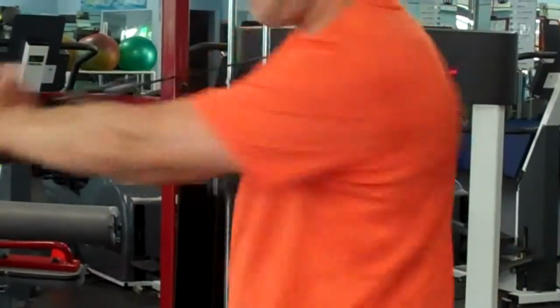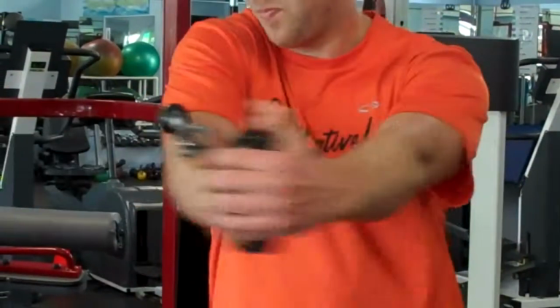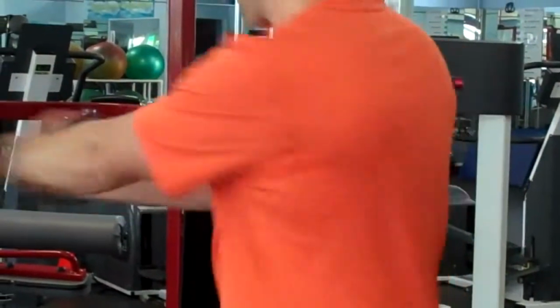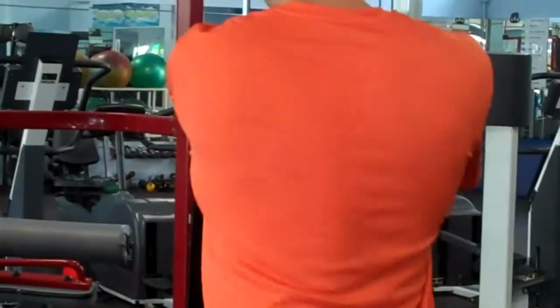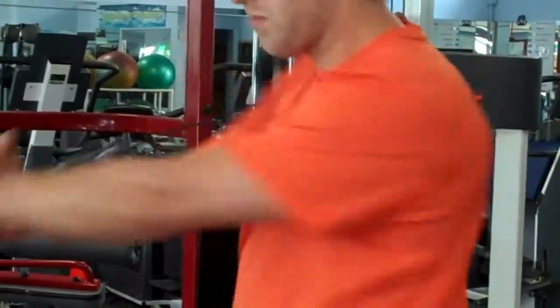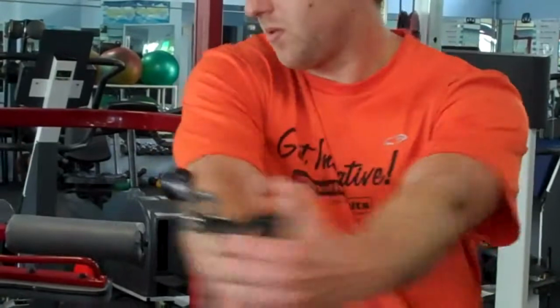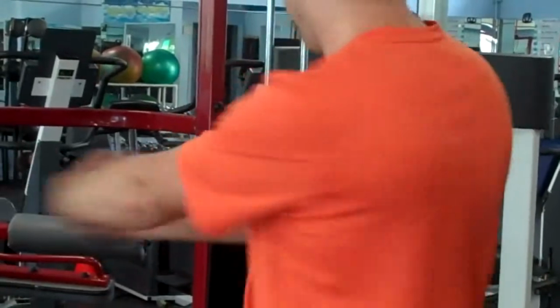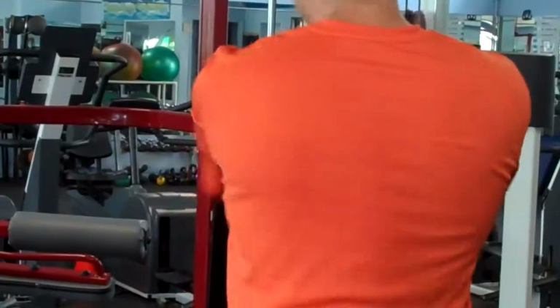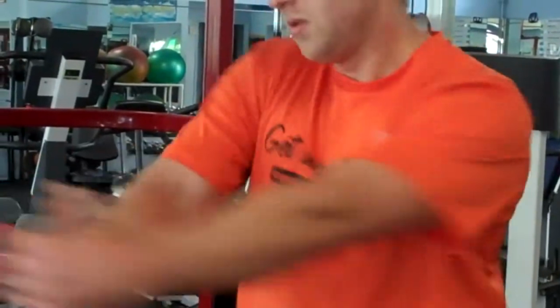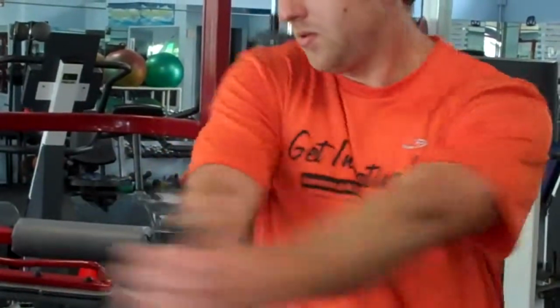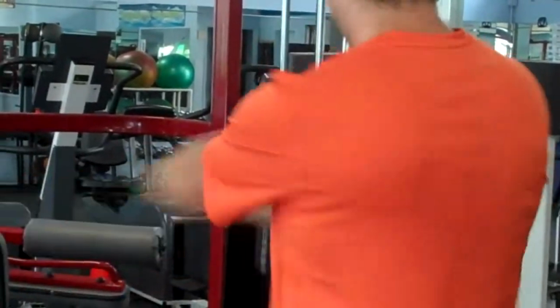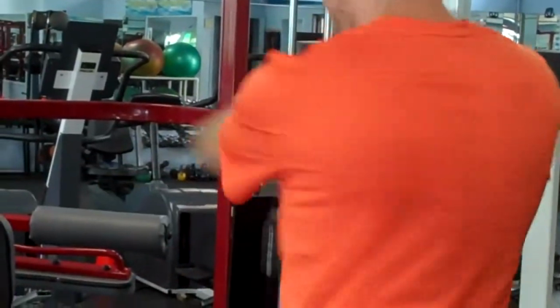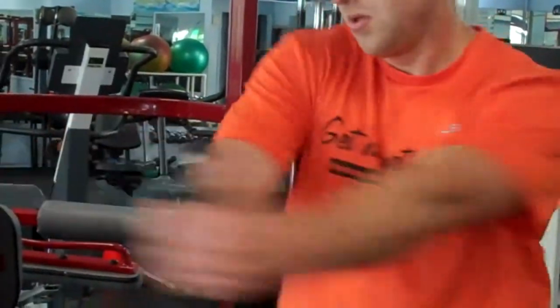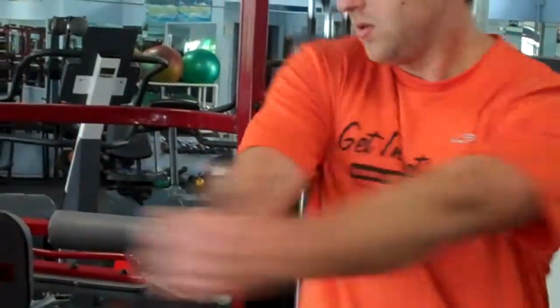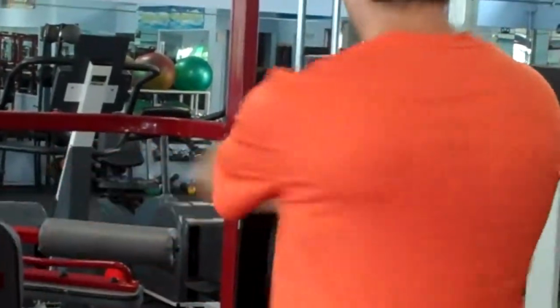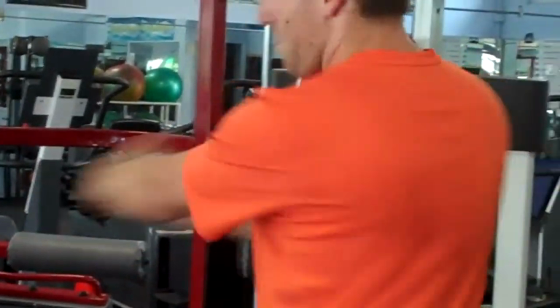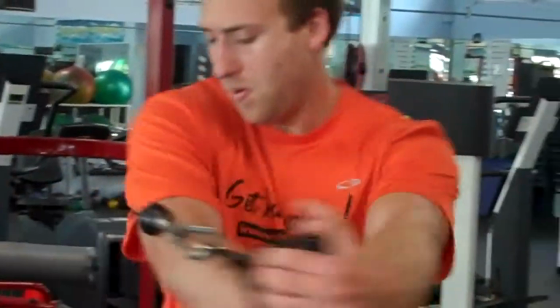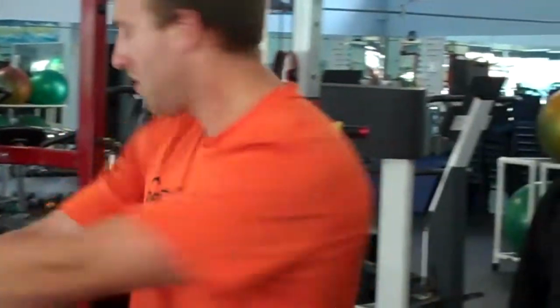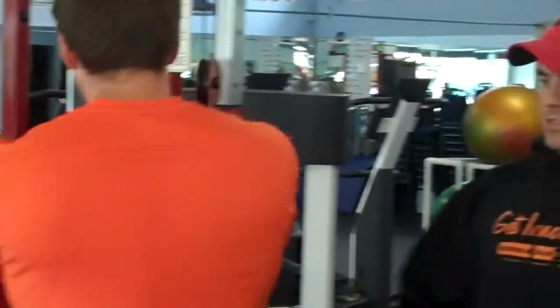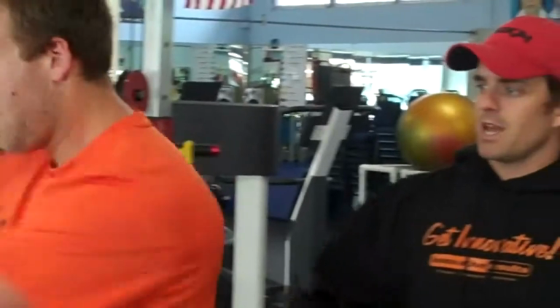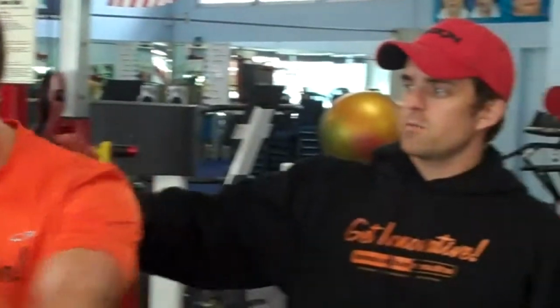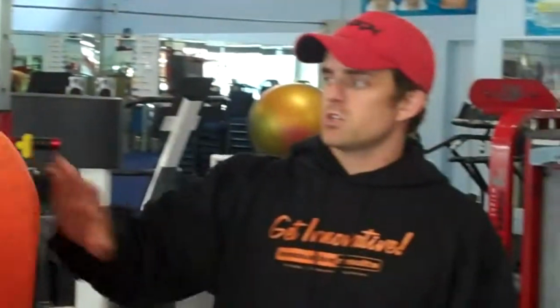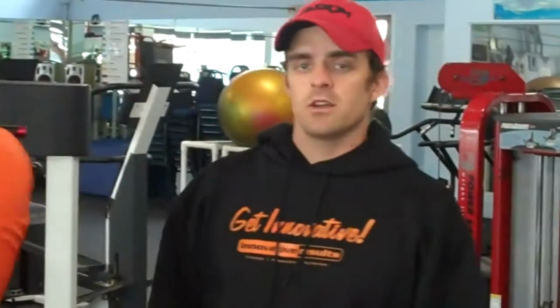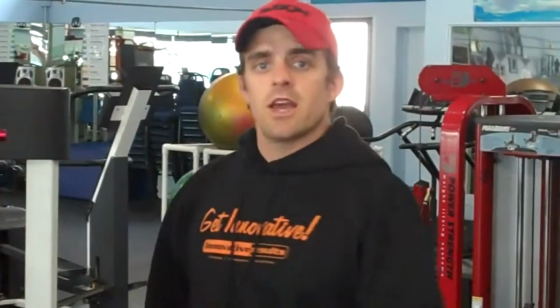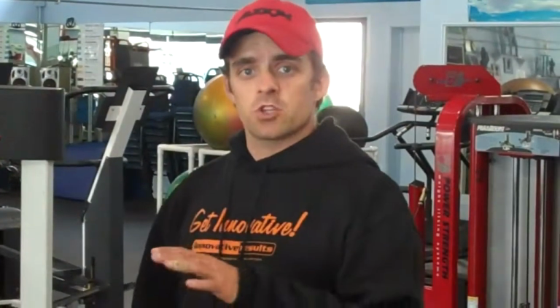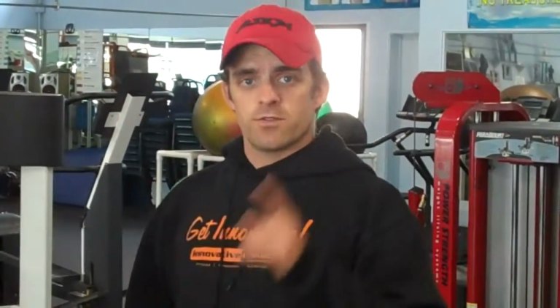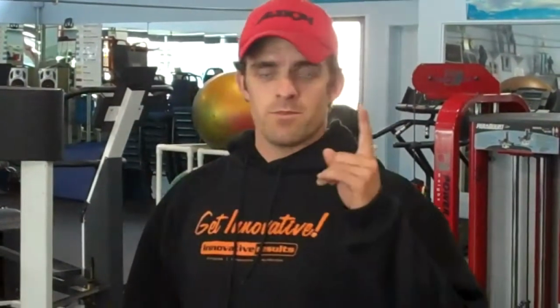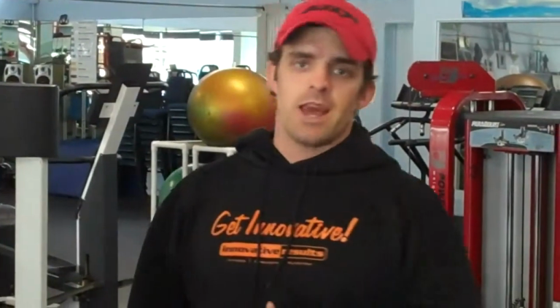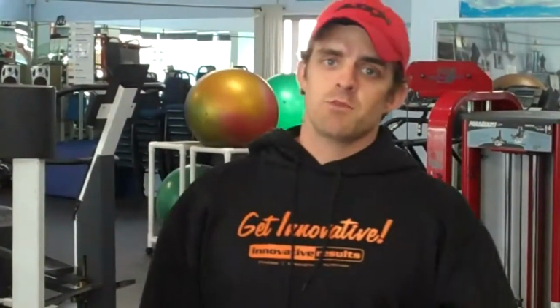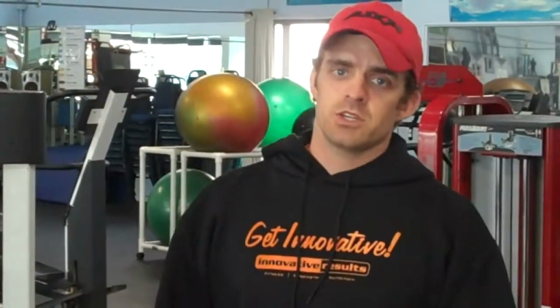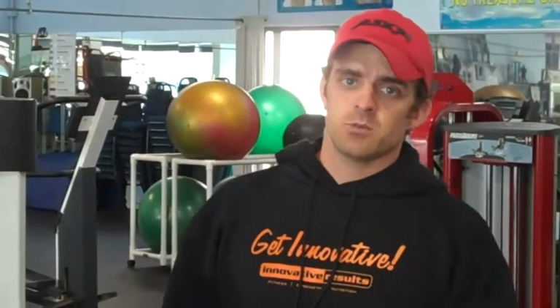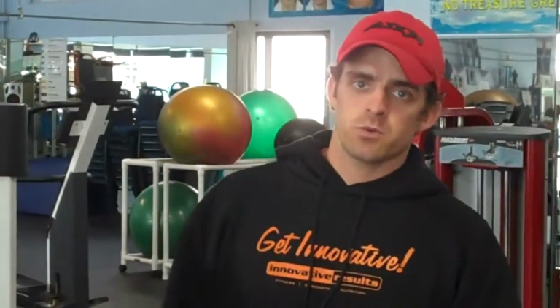Then, once you get that first minute done, you're going to turn around and switch to the other side. Again, knees bent, stomach tight, good posture, and you're going to twist for one minute, as many repetitions as possible.